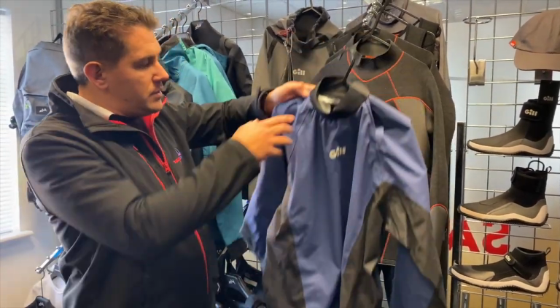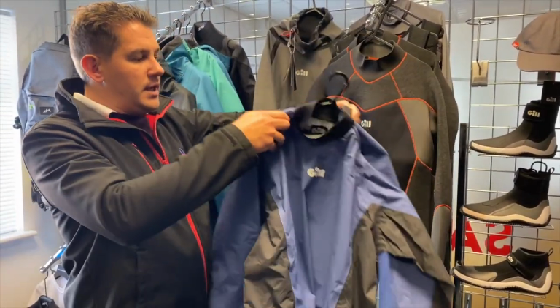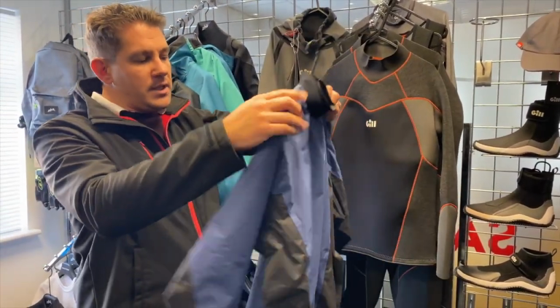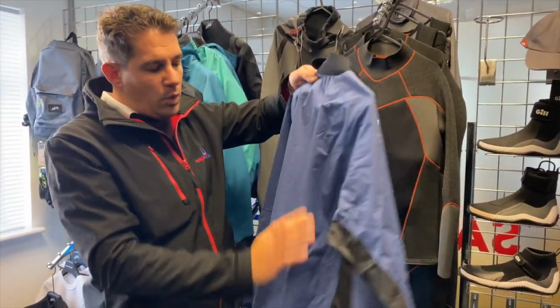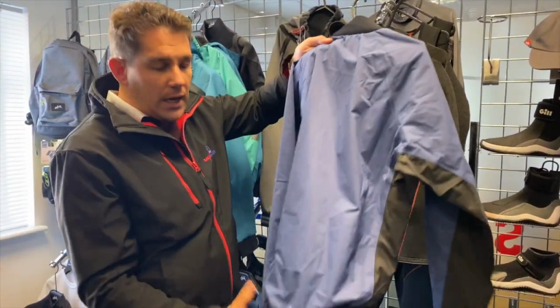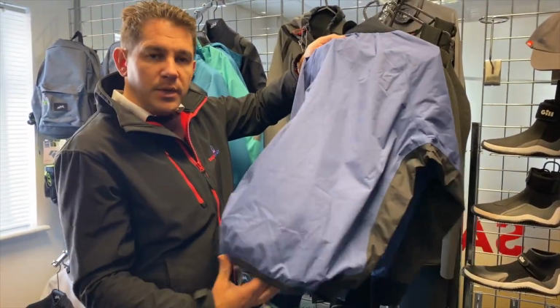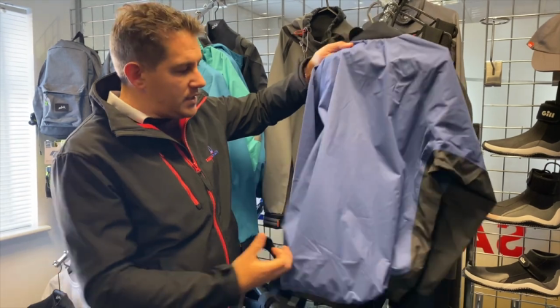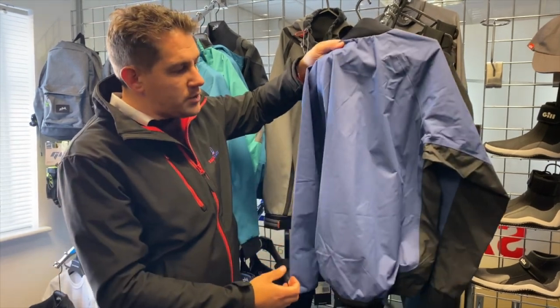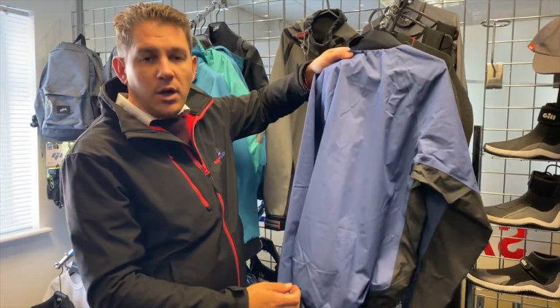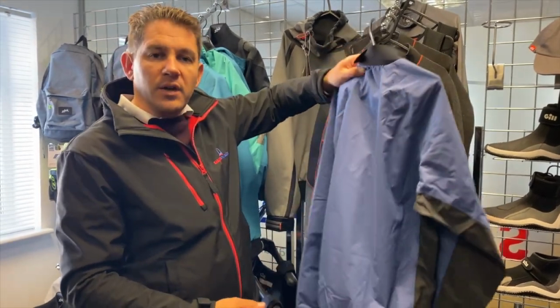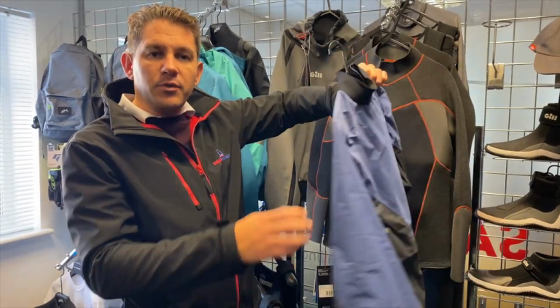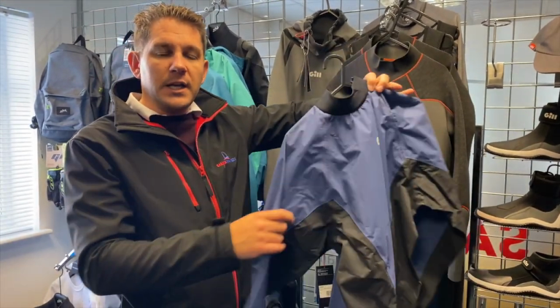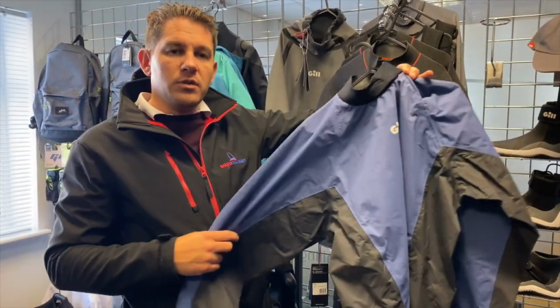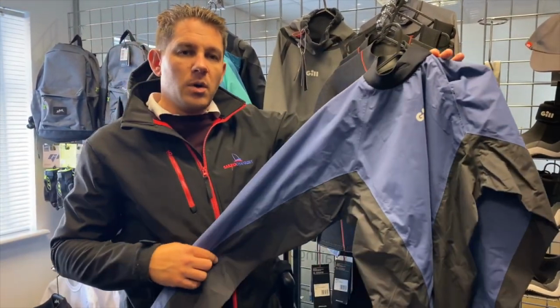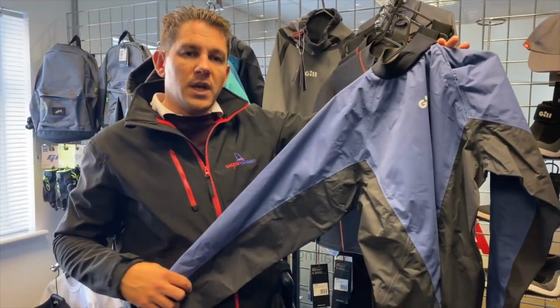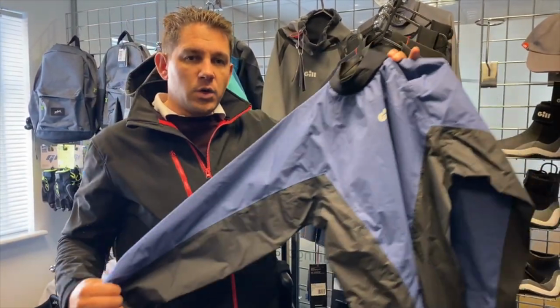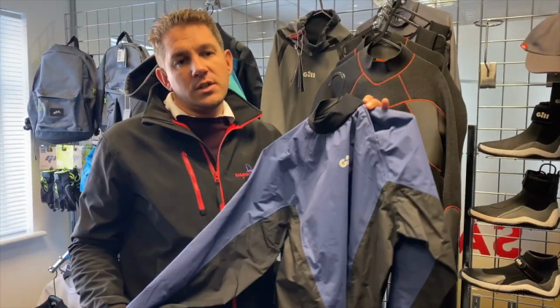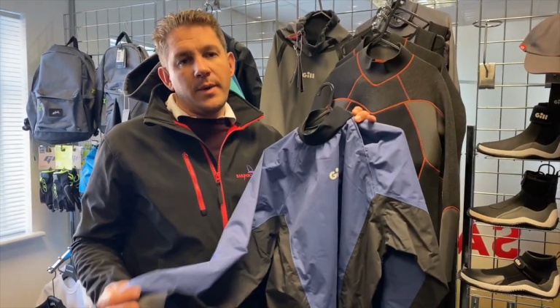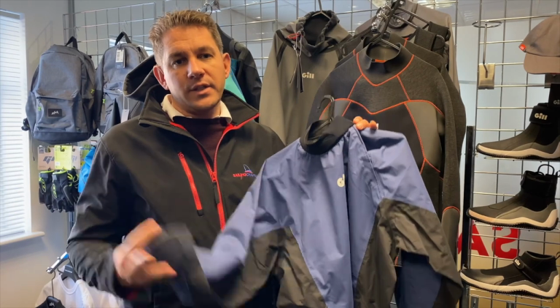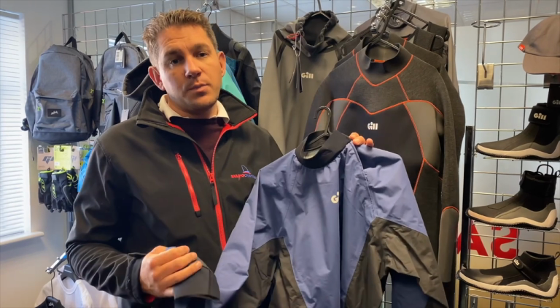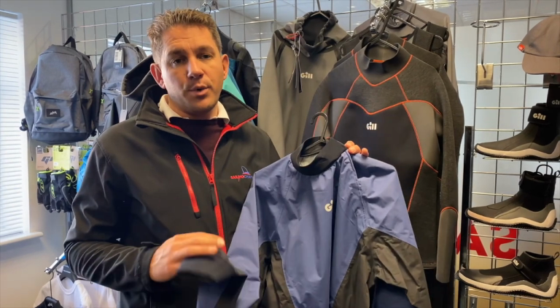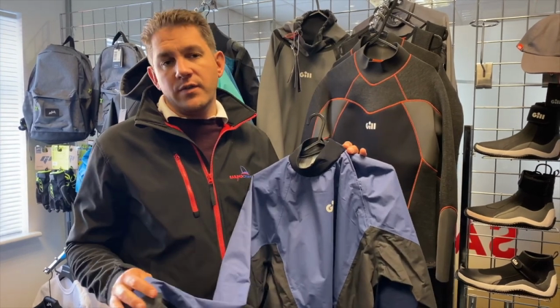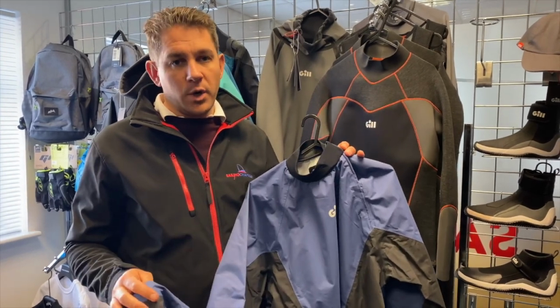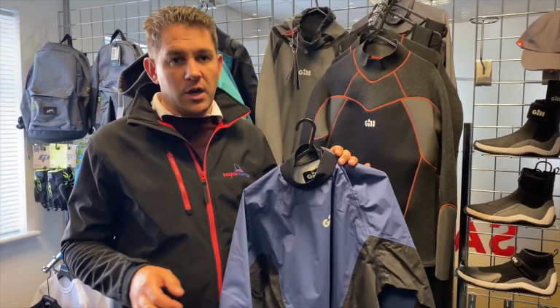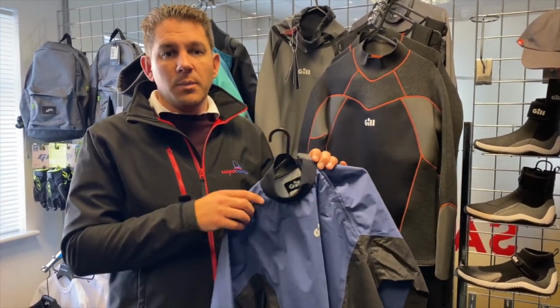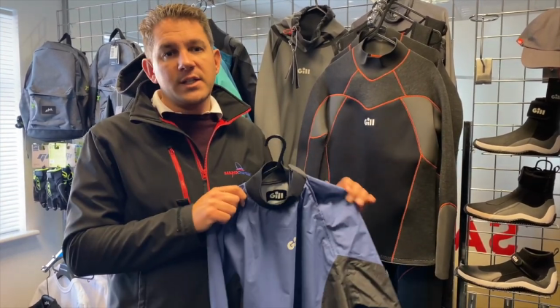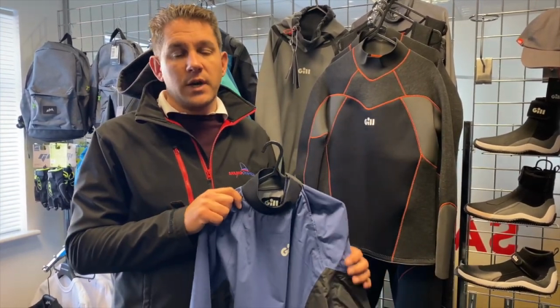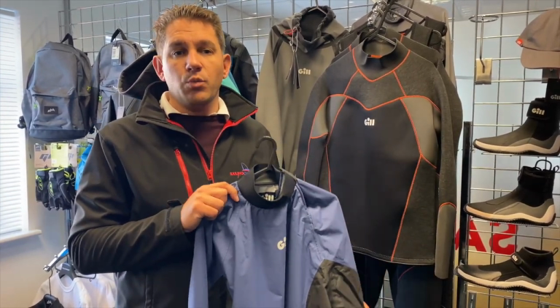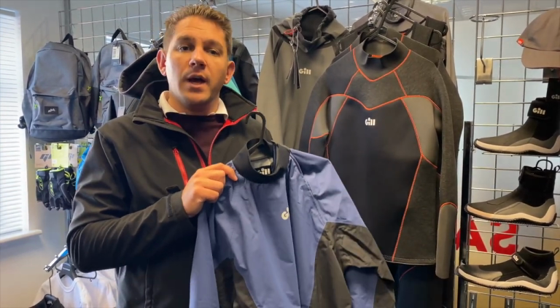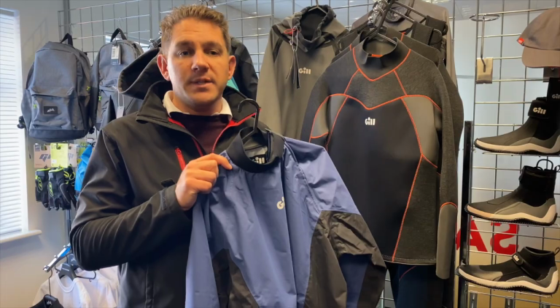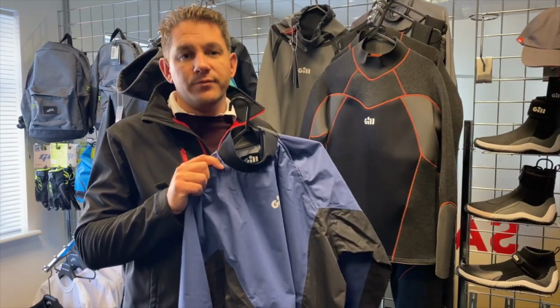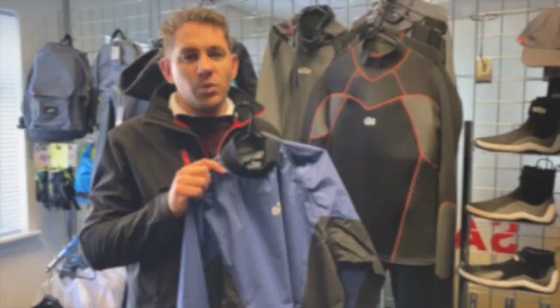This is only available in one colour, but the Gill Spray Top is available from sailingcharnery.com. If you've got any questions about this Gill Spray Top or any of the other Gill products we sell, please get in touch with our friendly team — we're here and happy to help. Thanks for watching.